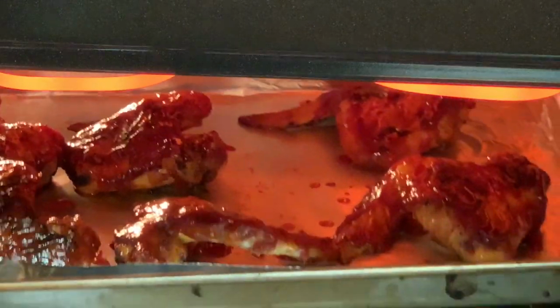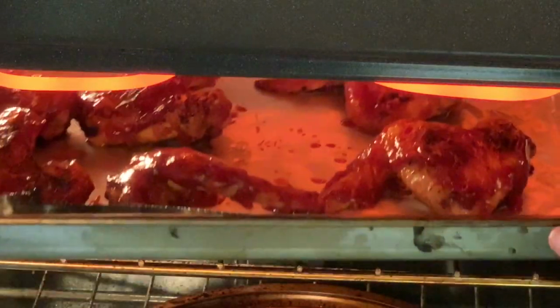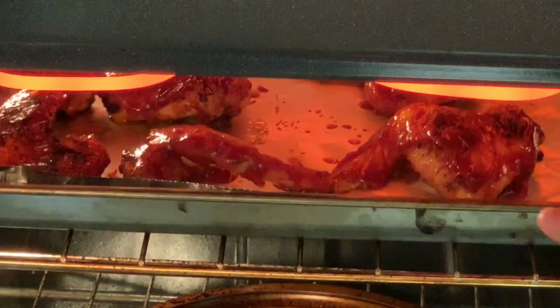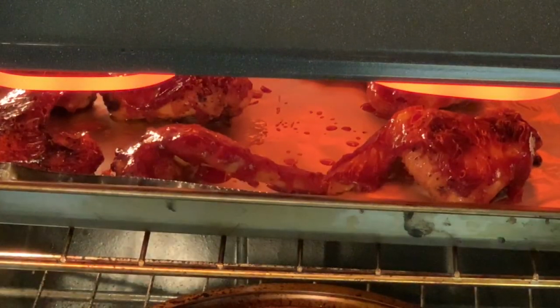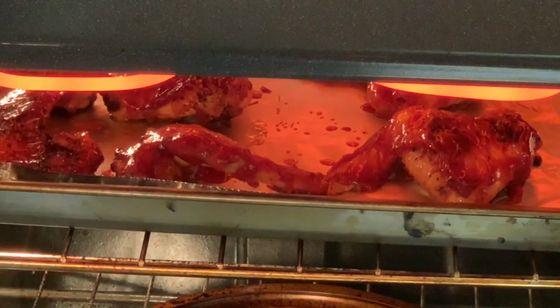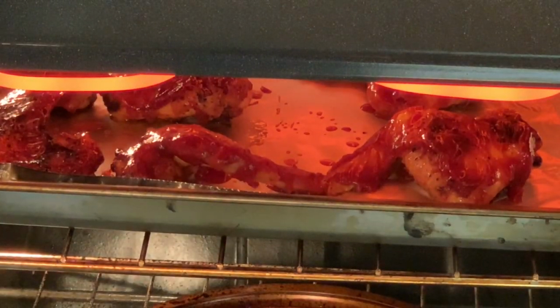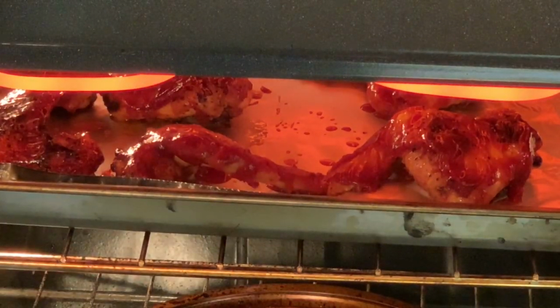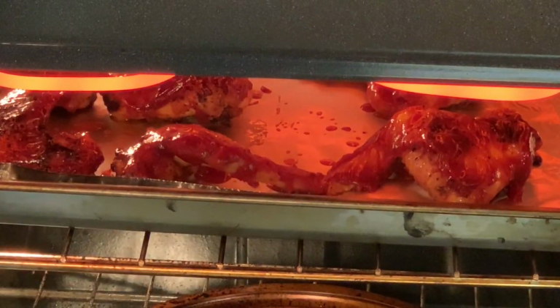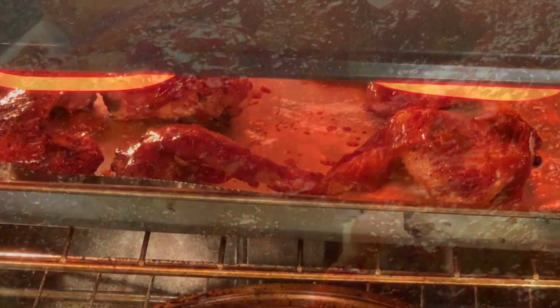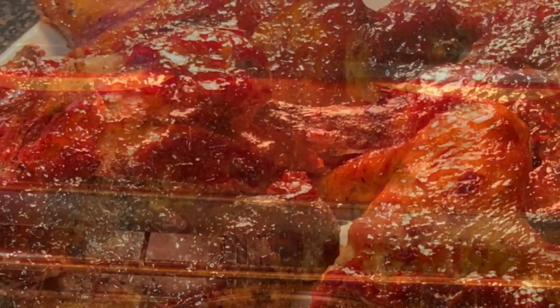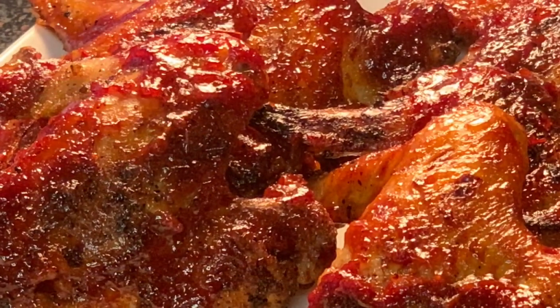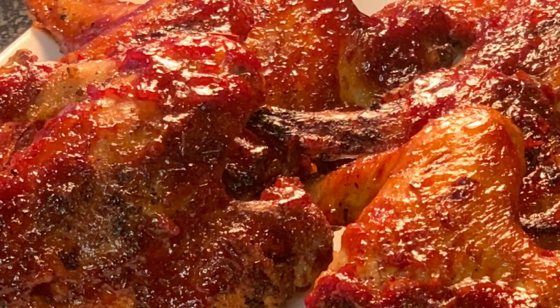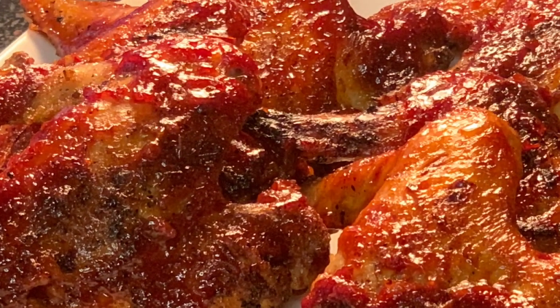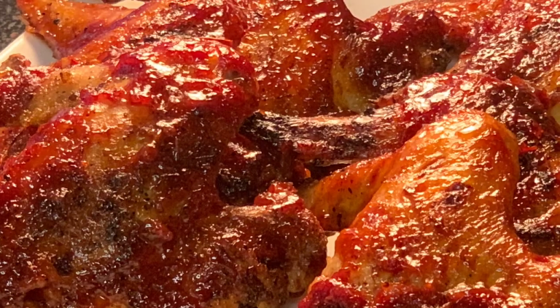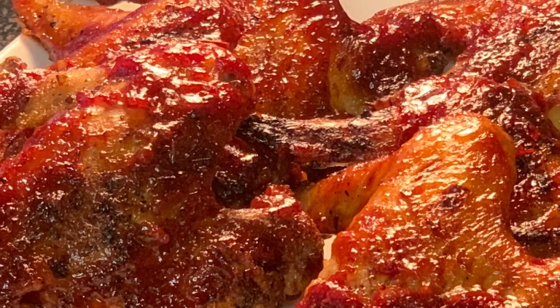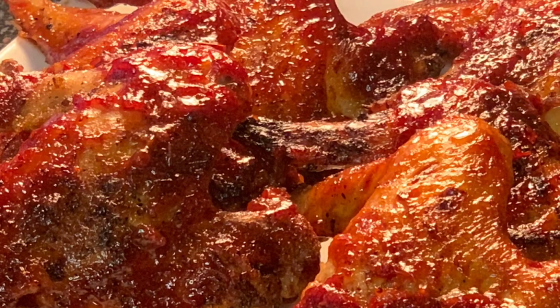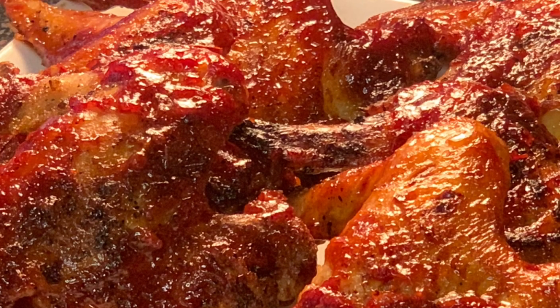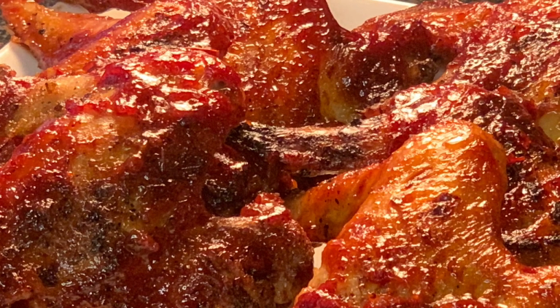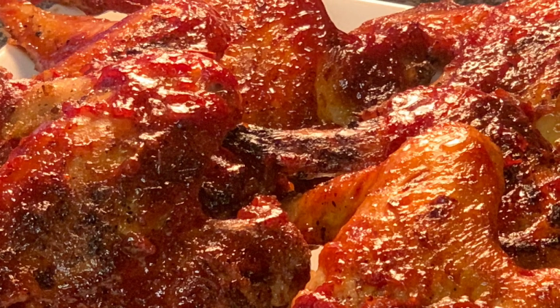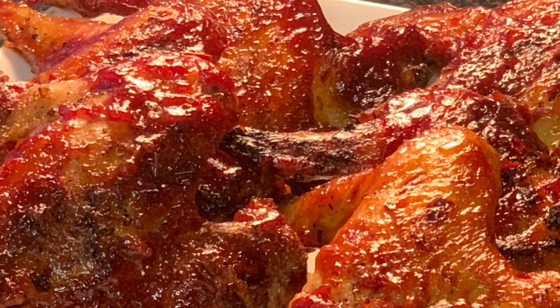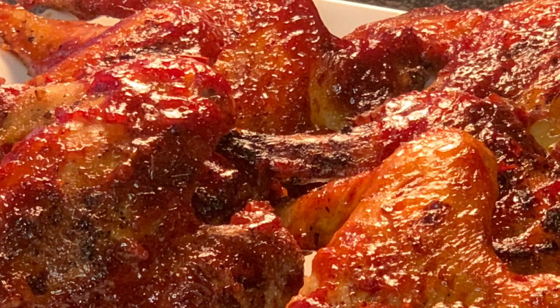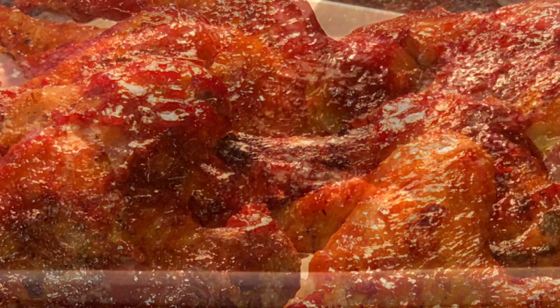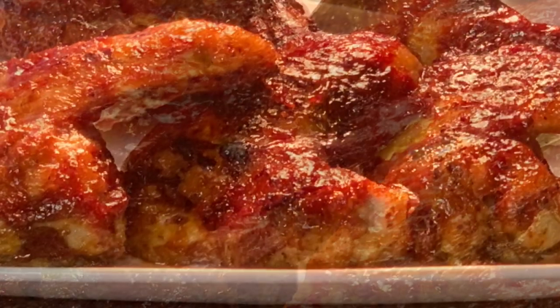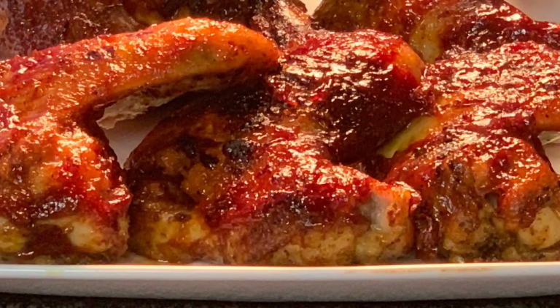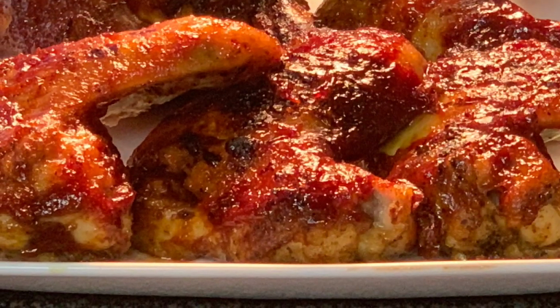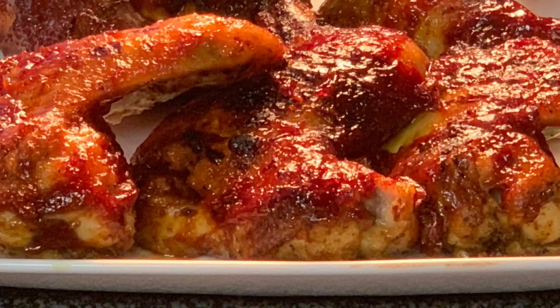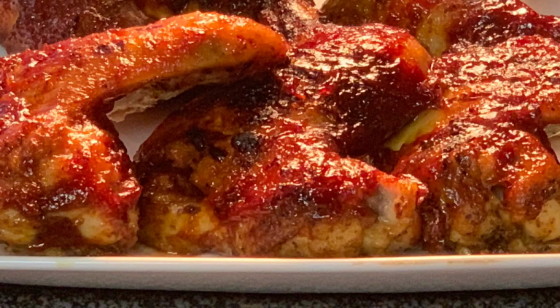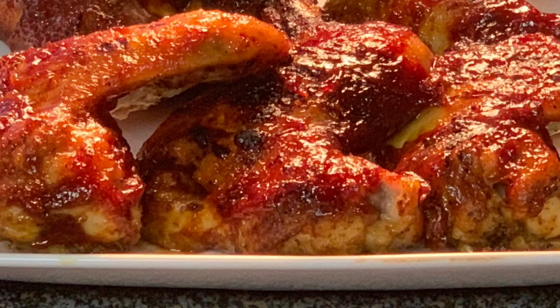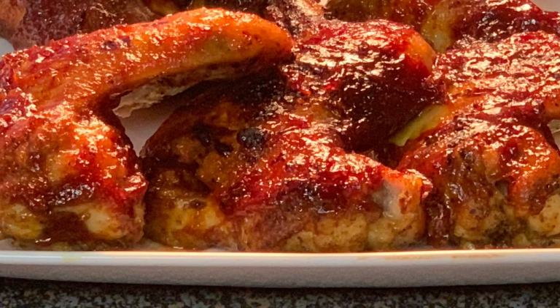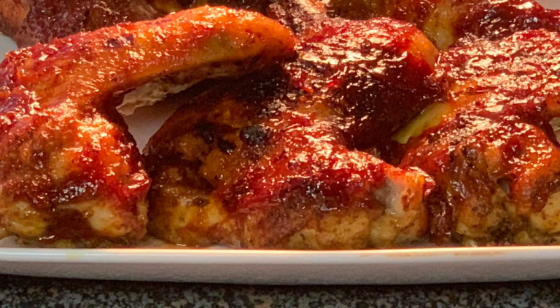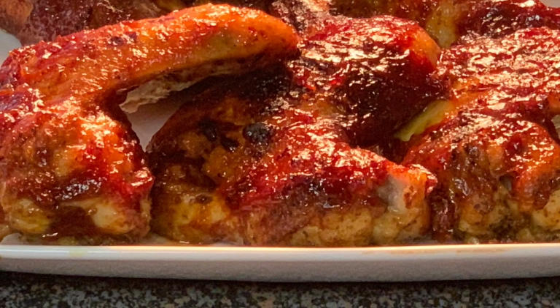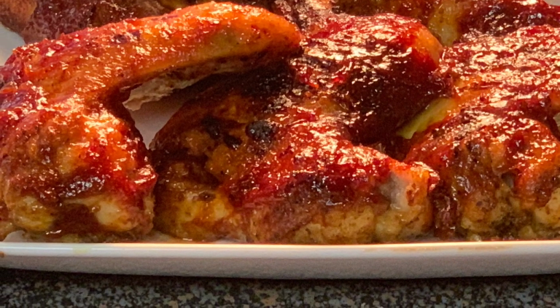When it's done, we're going to put those wings under the broiler to develop a further sear. Look at the color on these wings. It's easy, it's delicious, it's a fan favorite. I hope you give it a try.